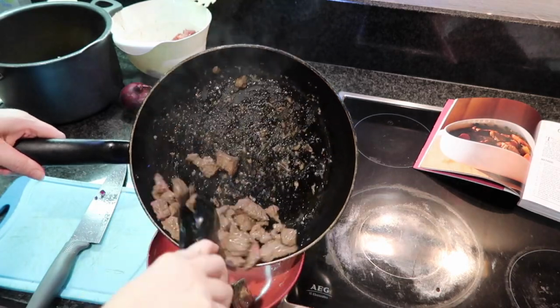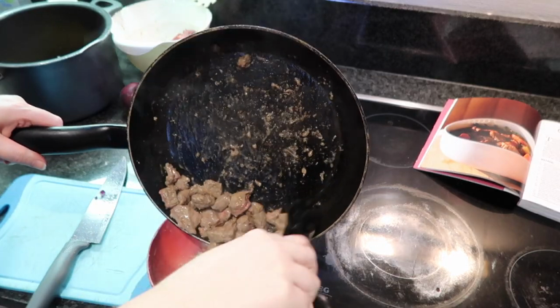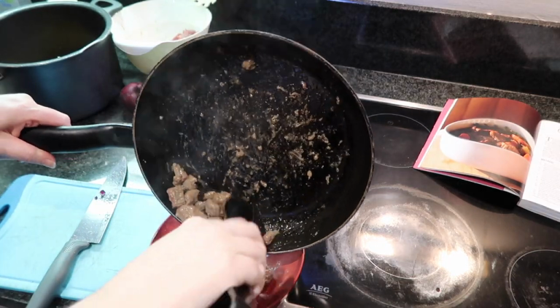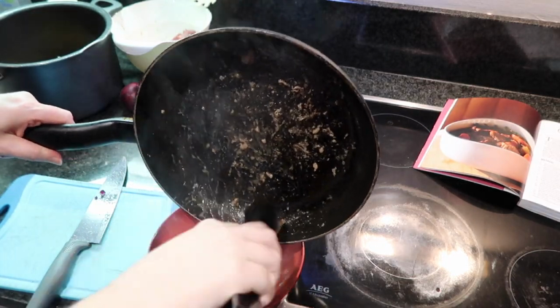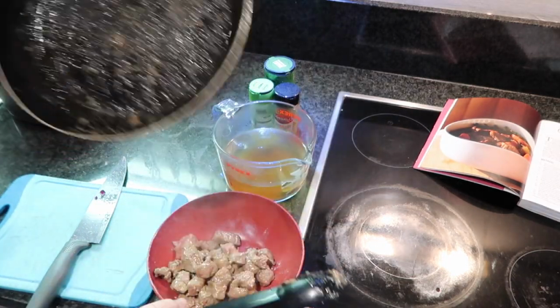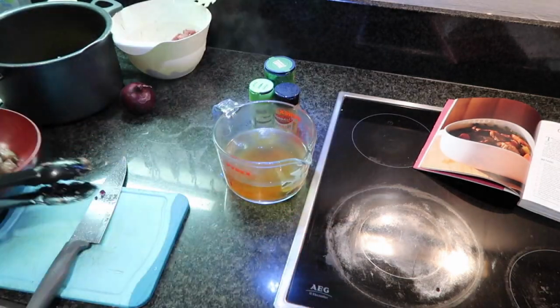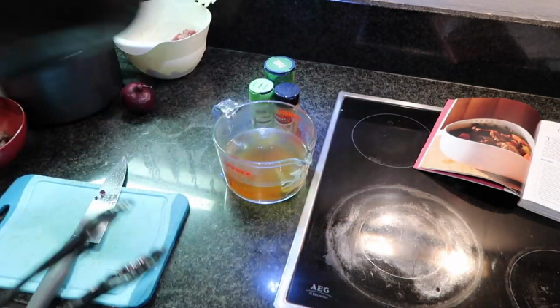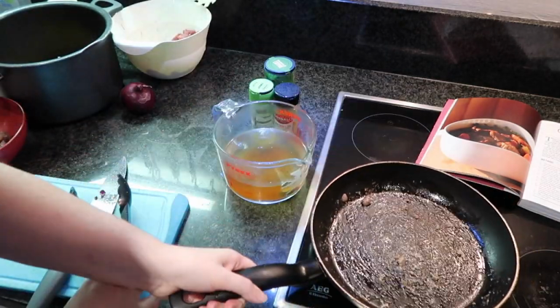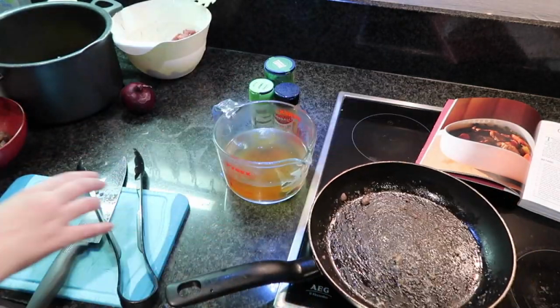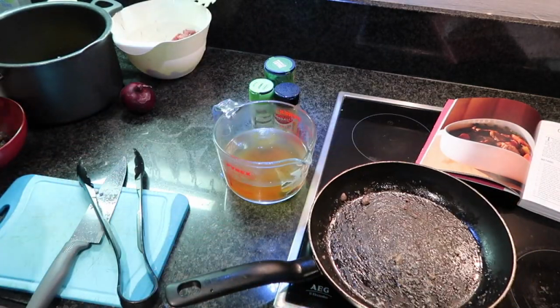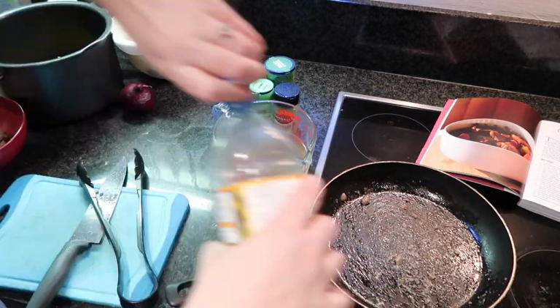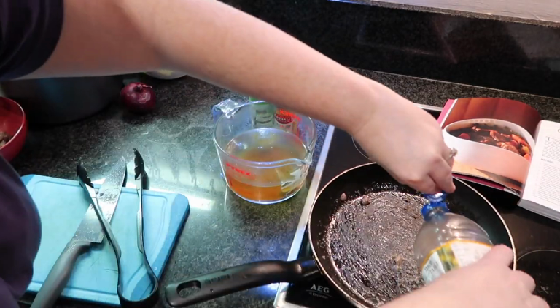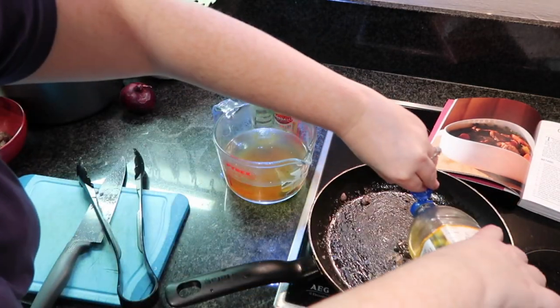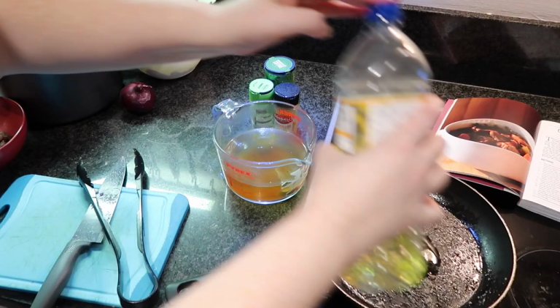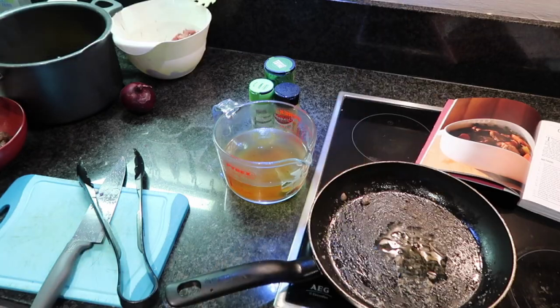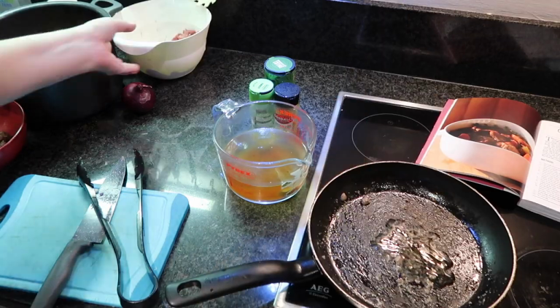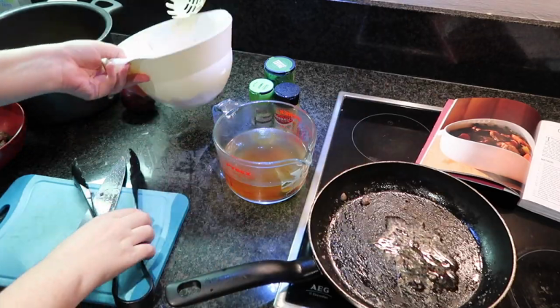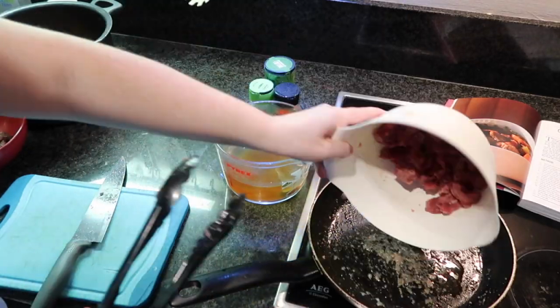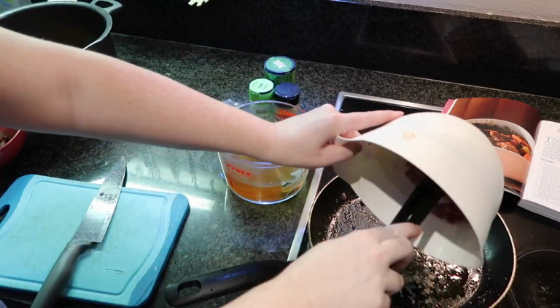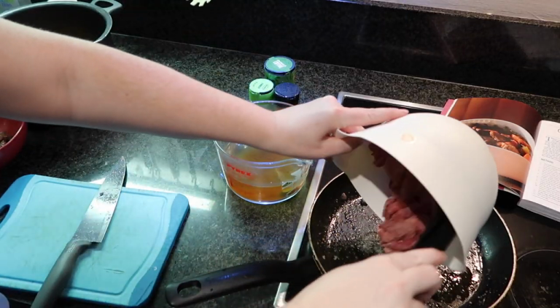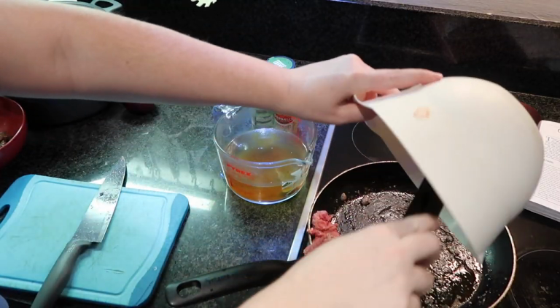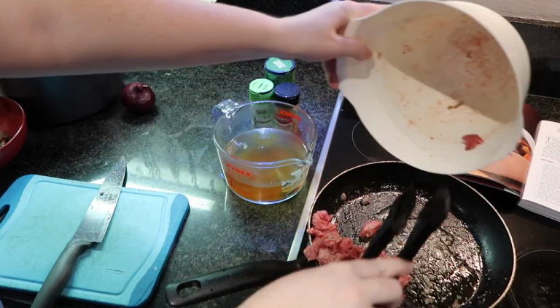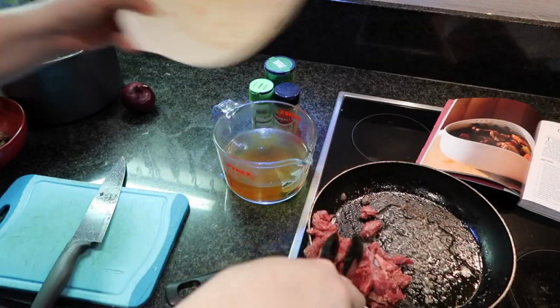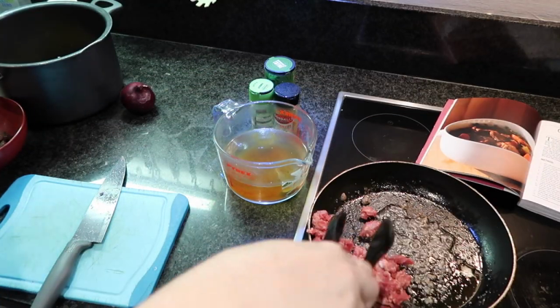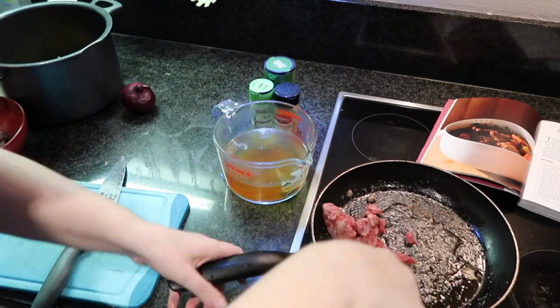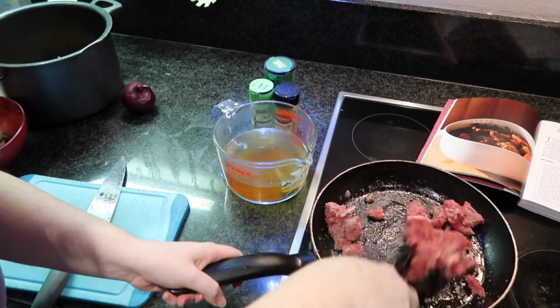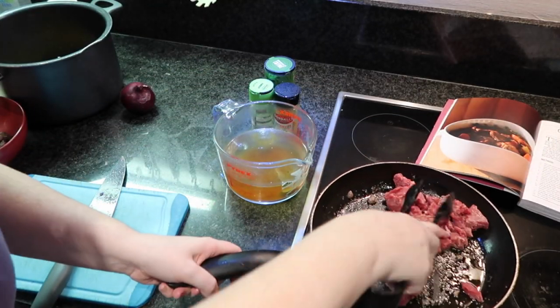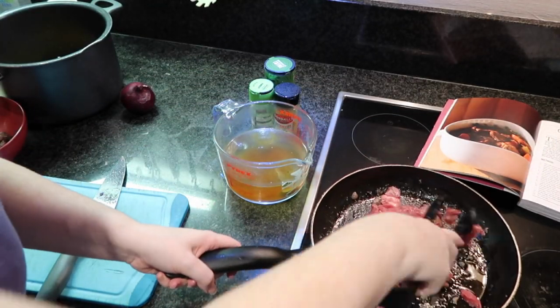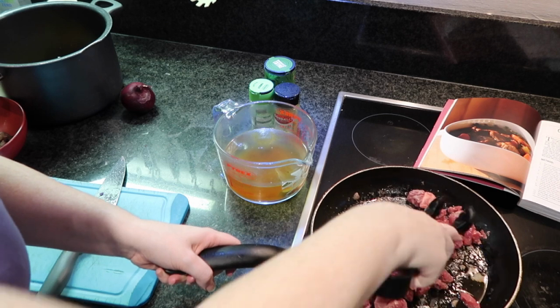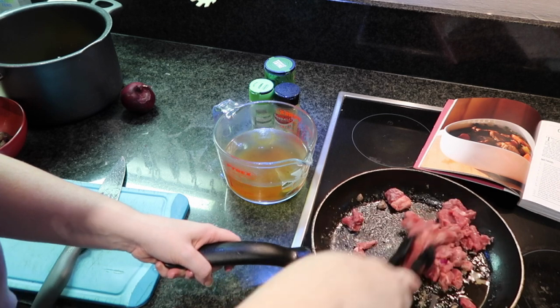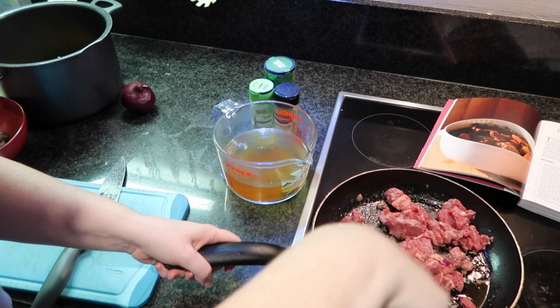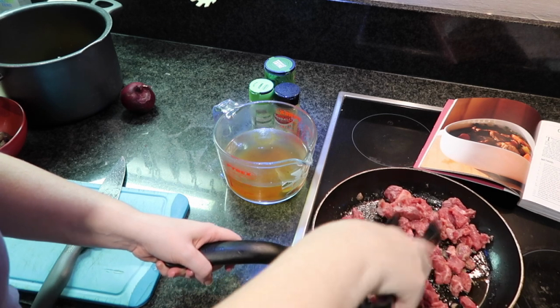When the first batch of beef is browned off, I'm going to put in more oil, just another teaspoon of oil, and then again brown off the second batch of beef bits.